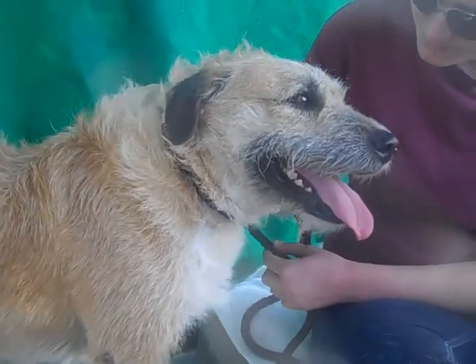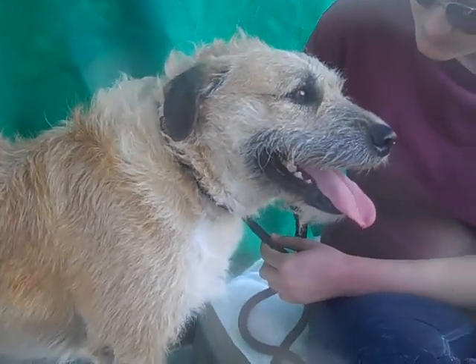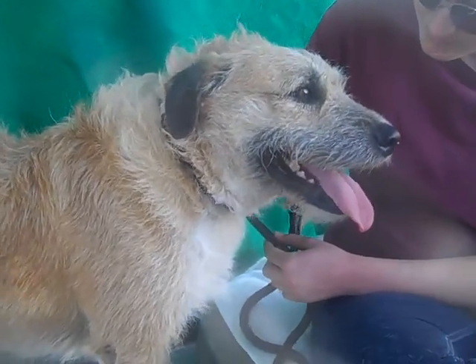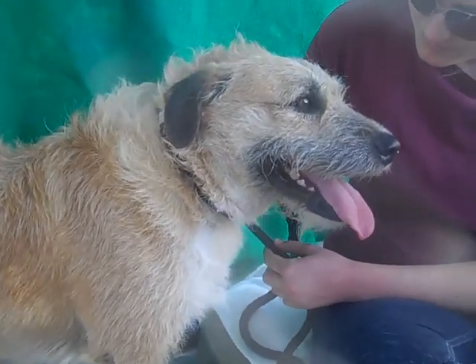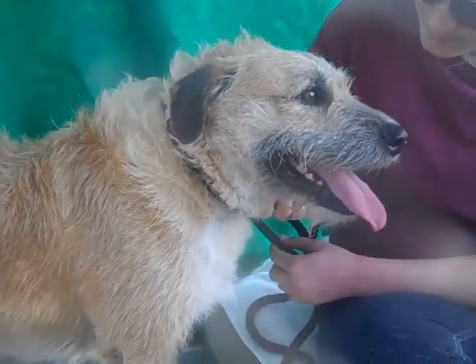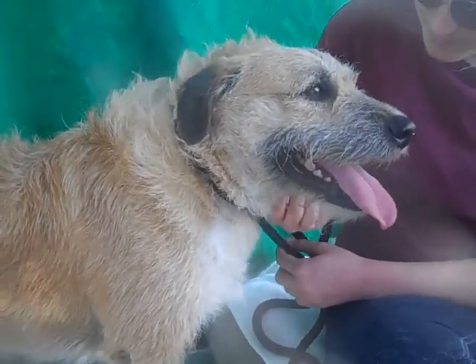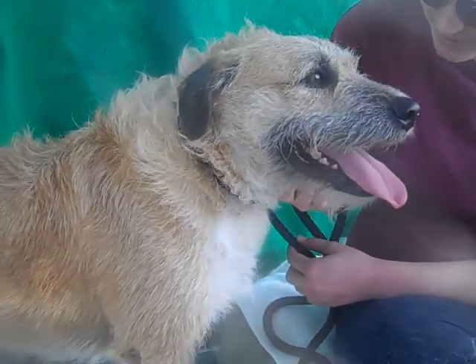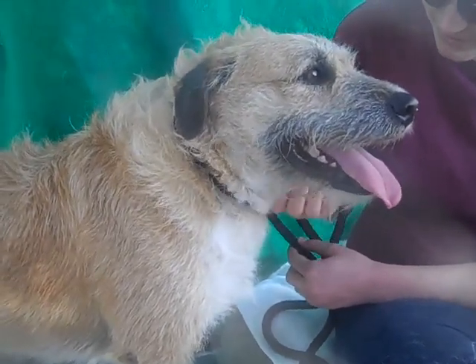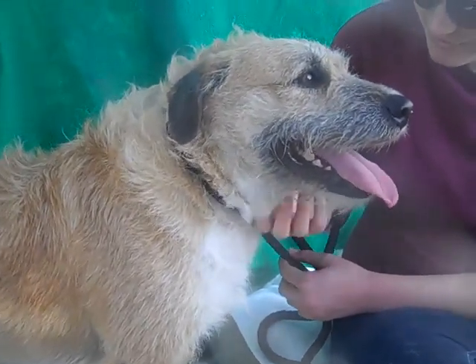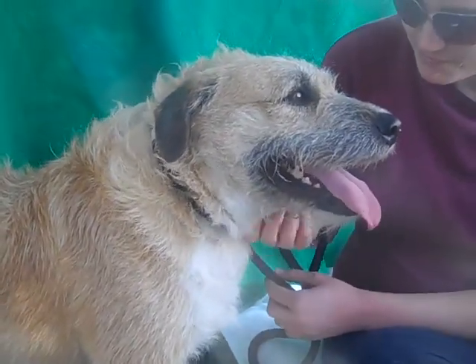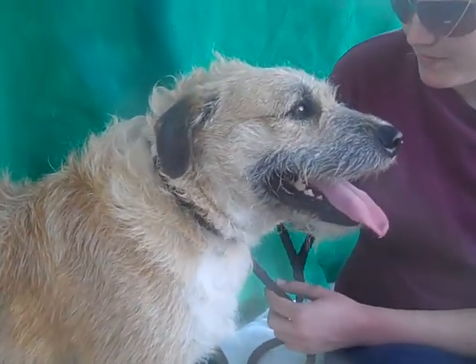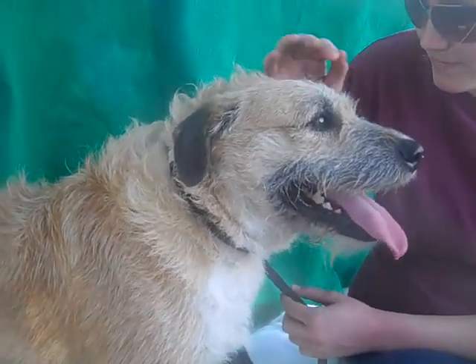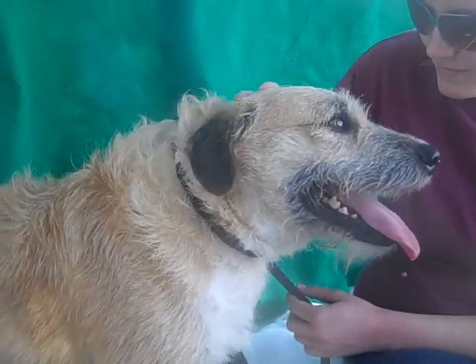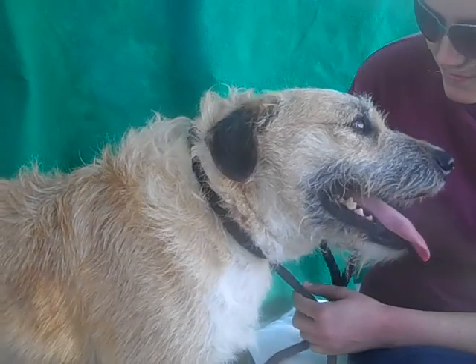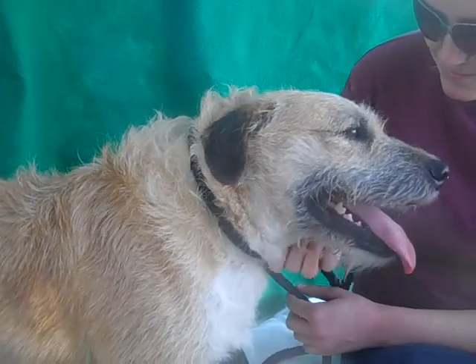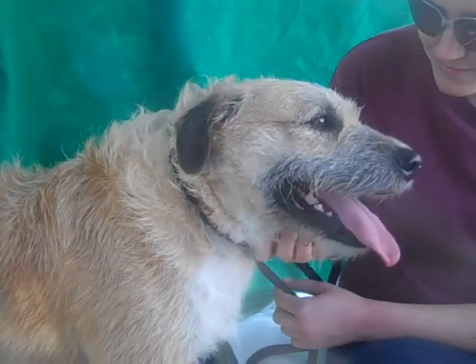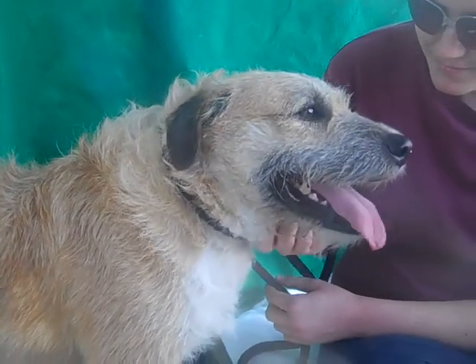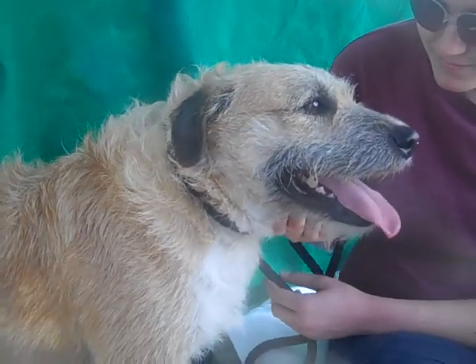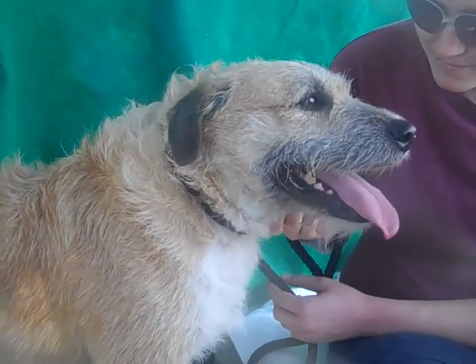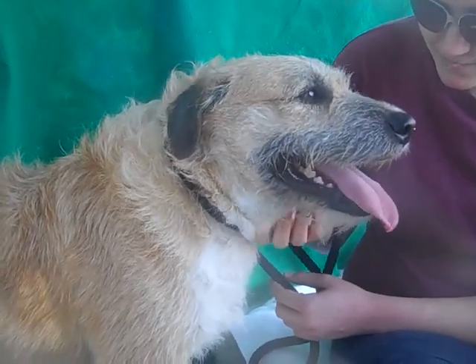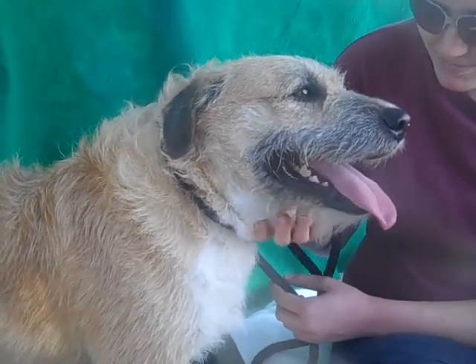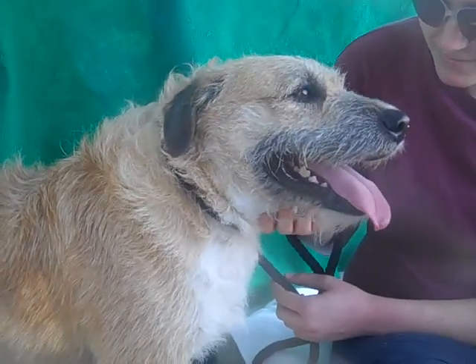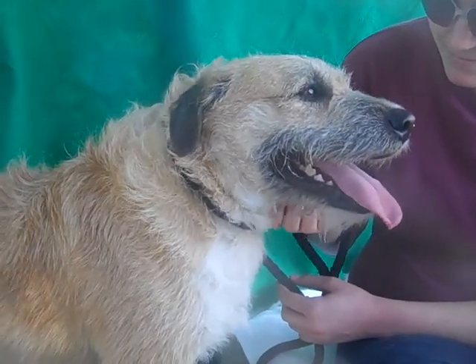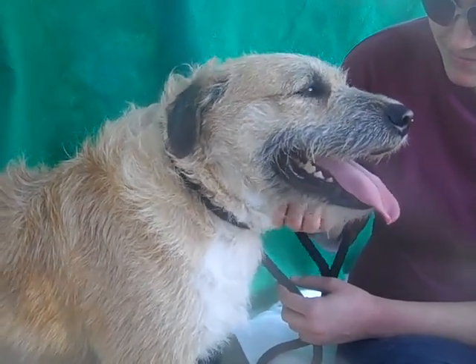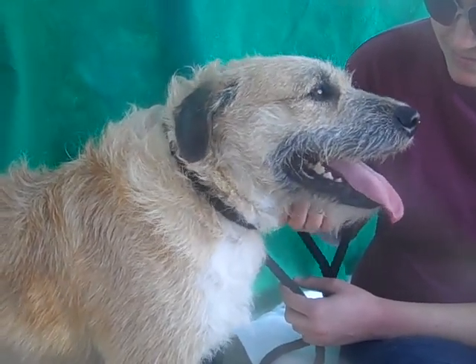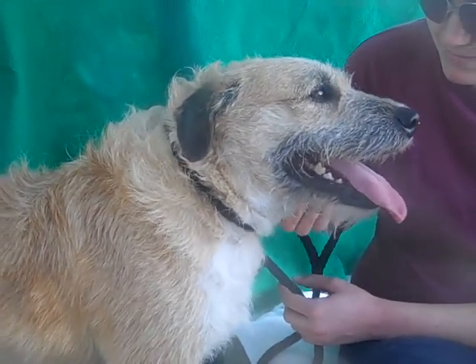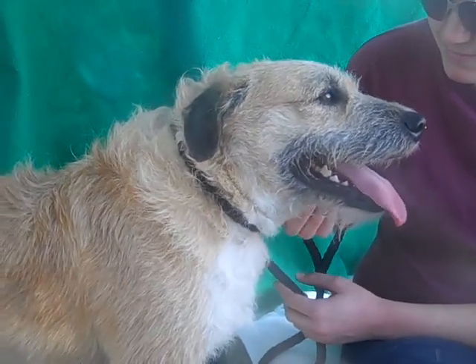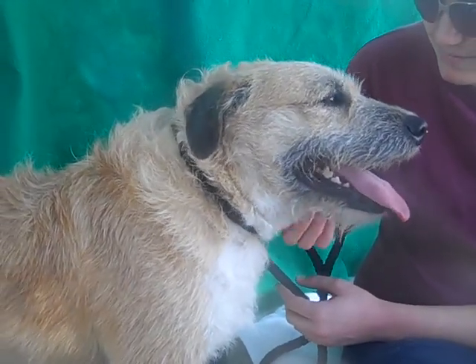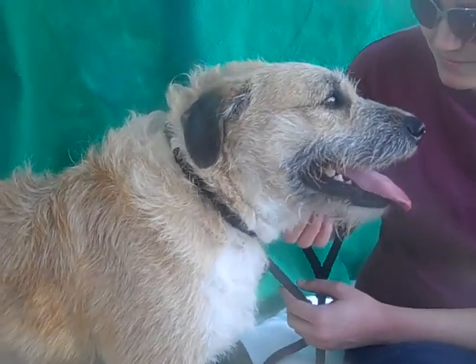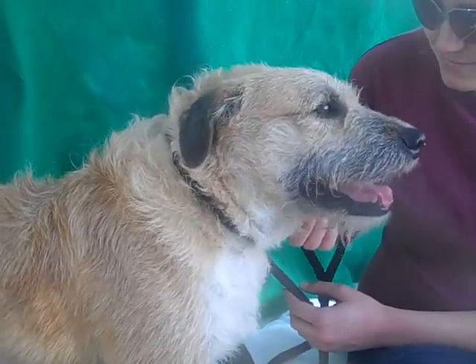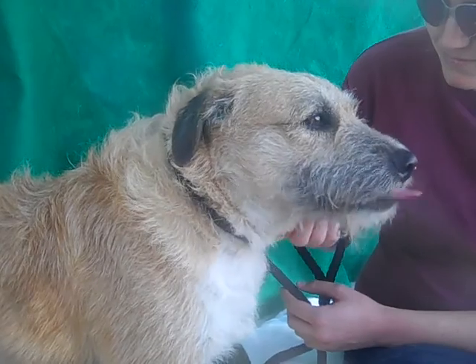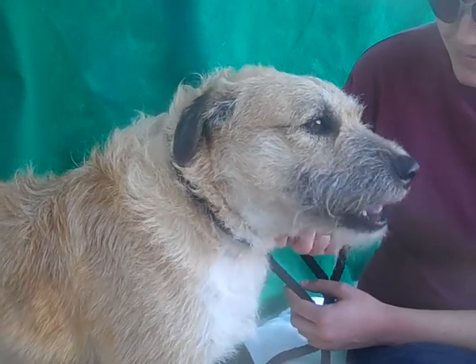He's just a really cool guy. So if you are looking for a new best friend, I suggest Toby for you. Come on down to the Baldwin Park shelter today and meet Toby.